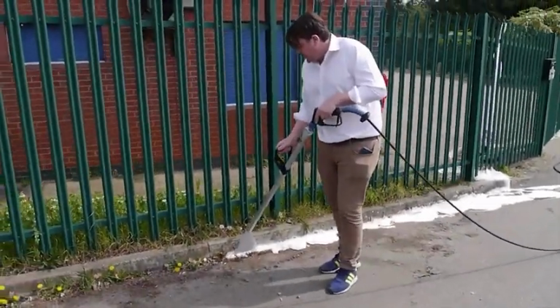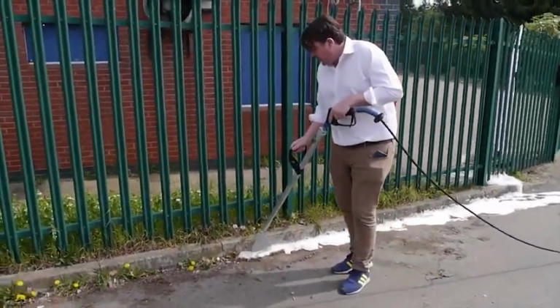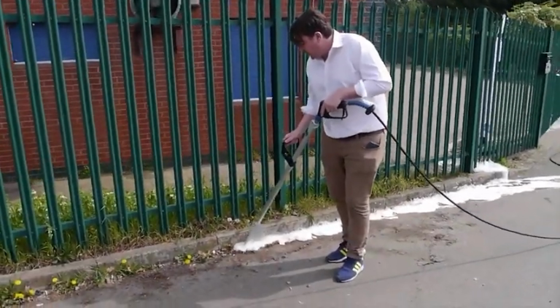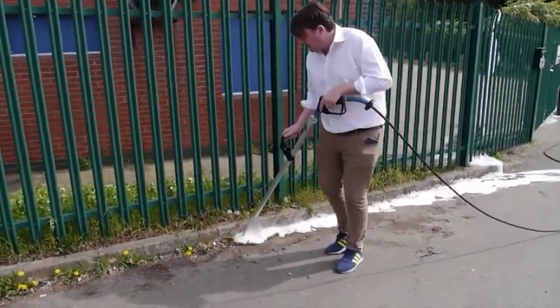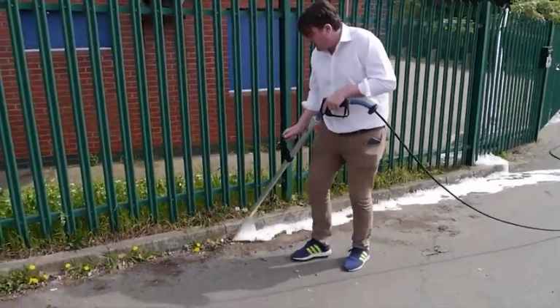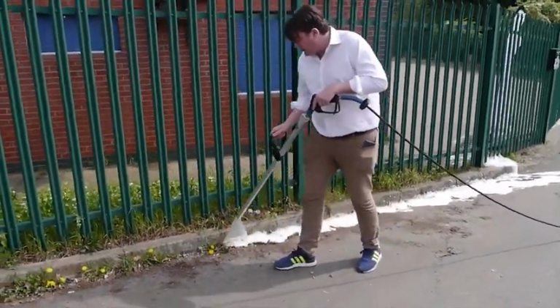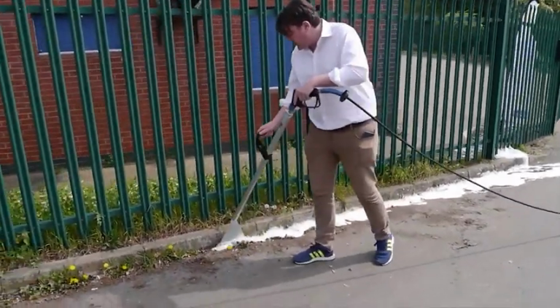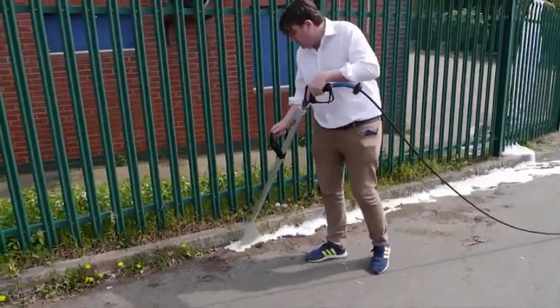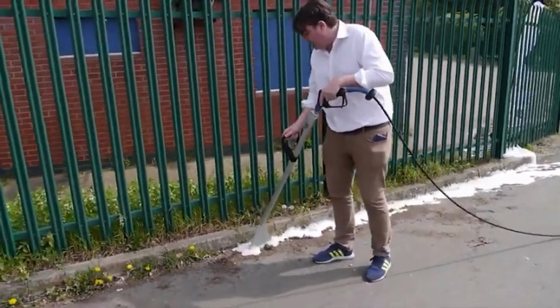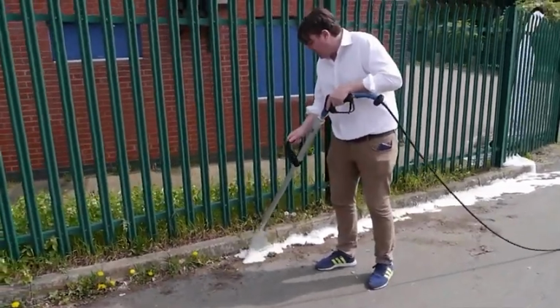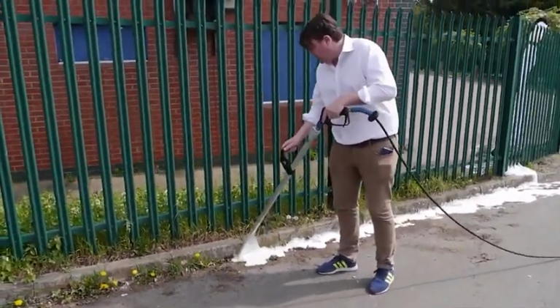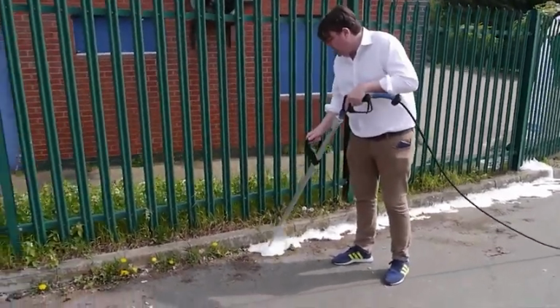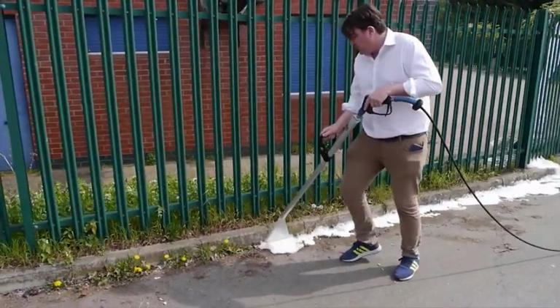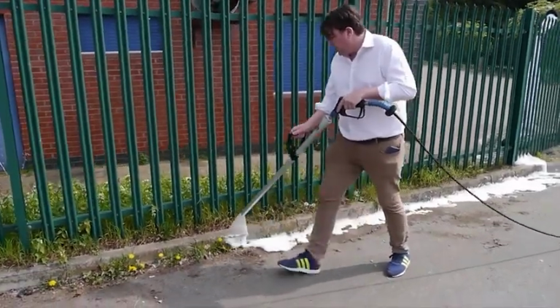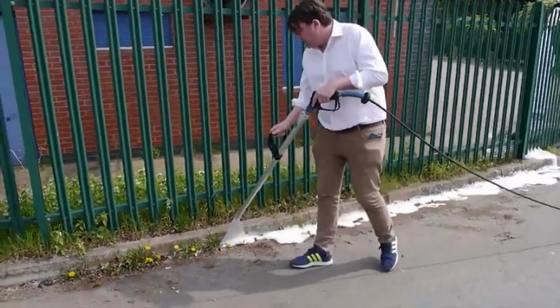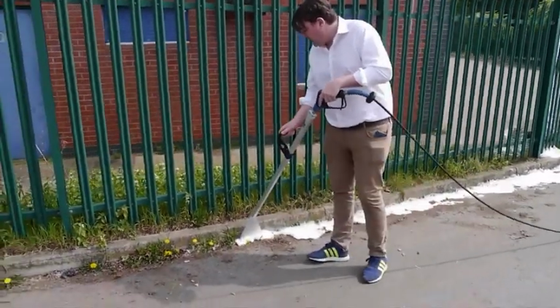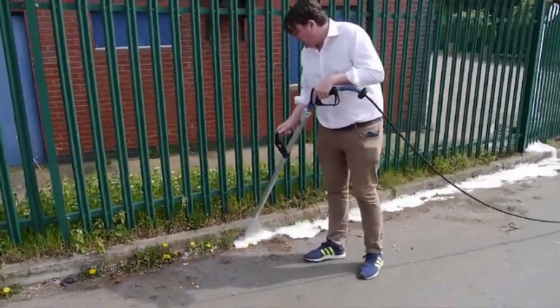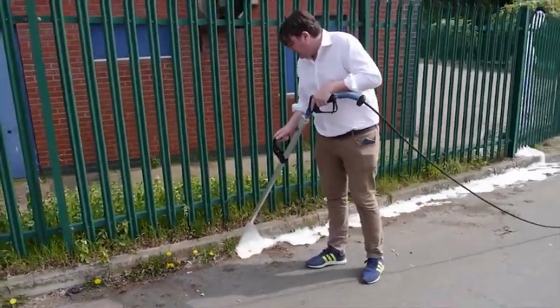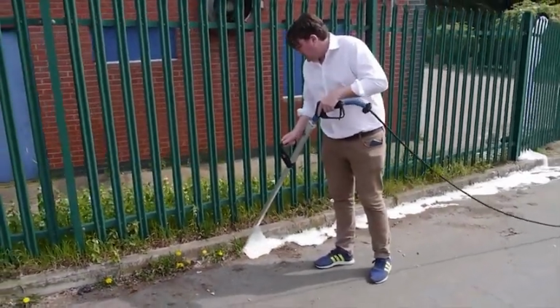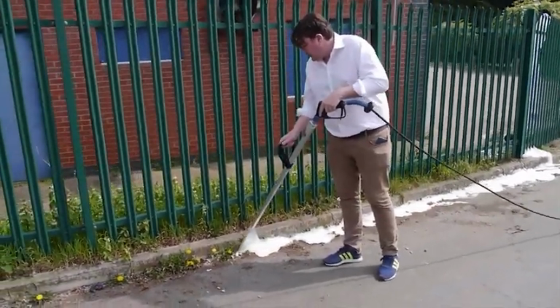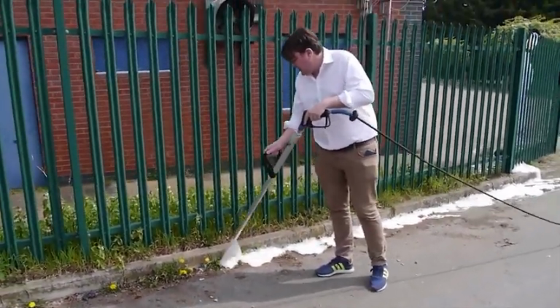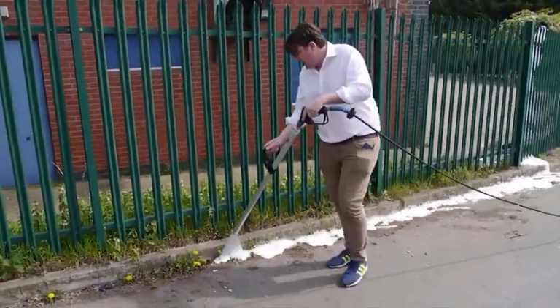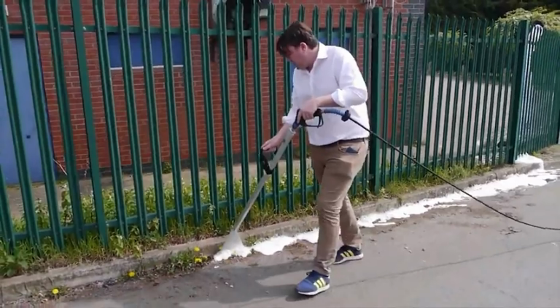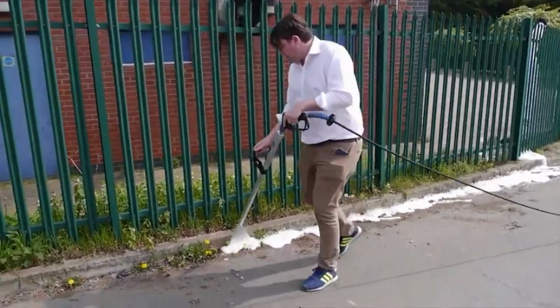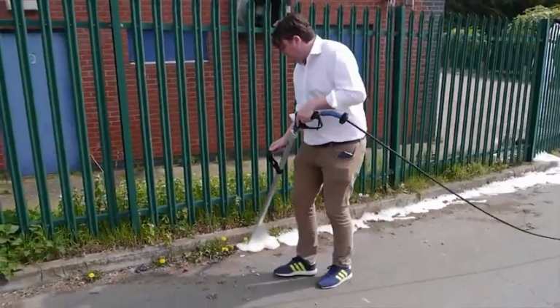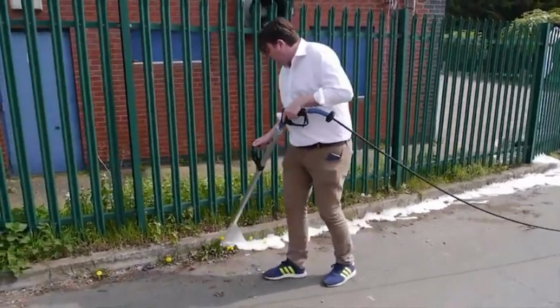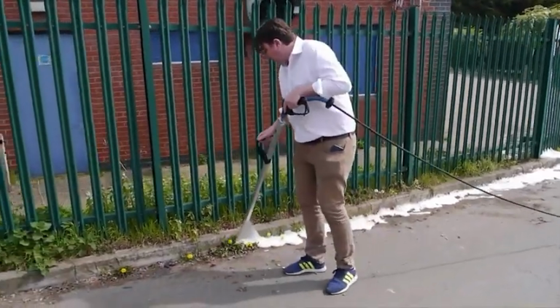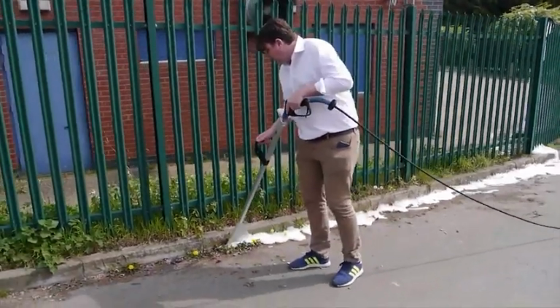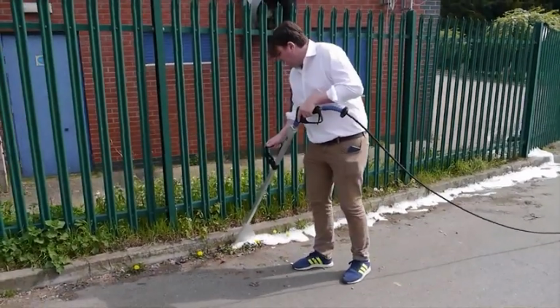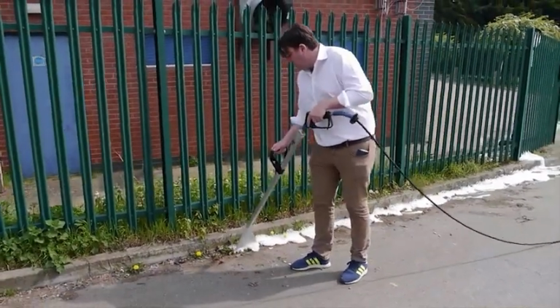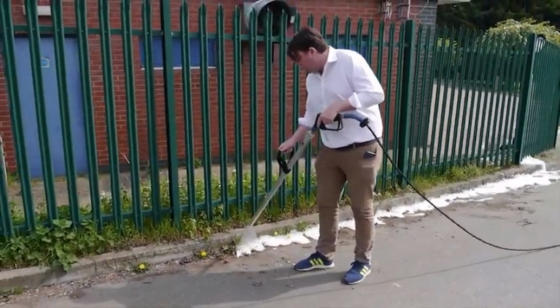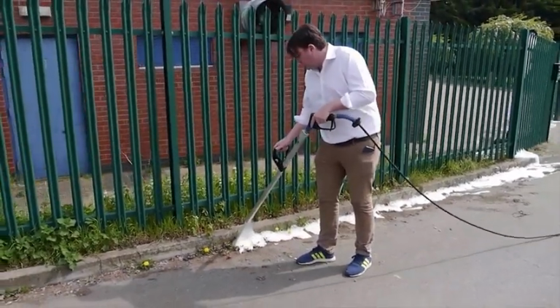Again, with hard surfaces like curb and wall edges, treatment speed can be quite fast, like so. Just be sure to give a healthy covering of foam as and when you reach a weed.